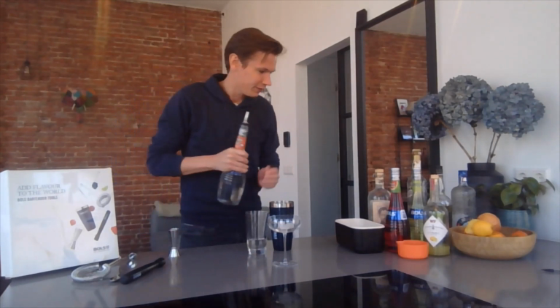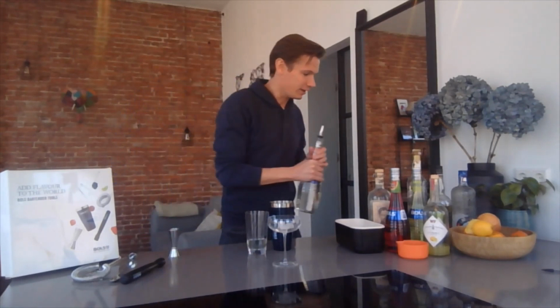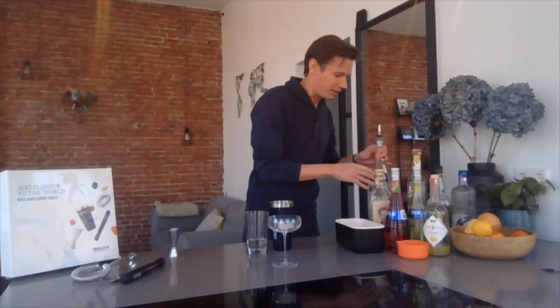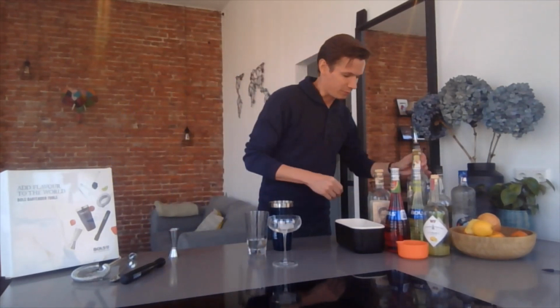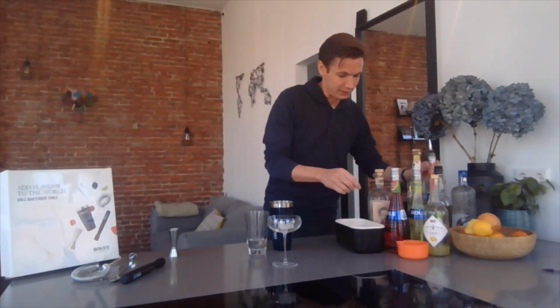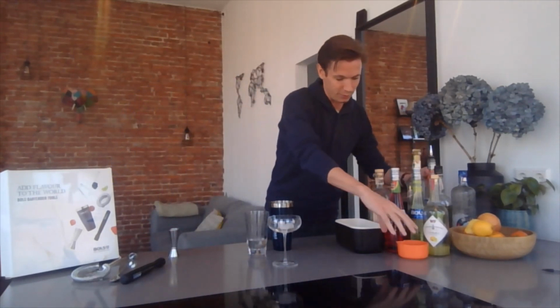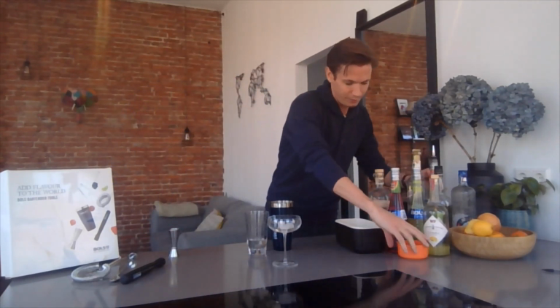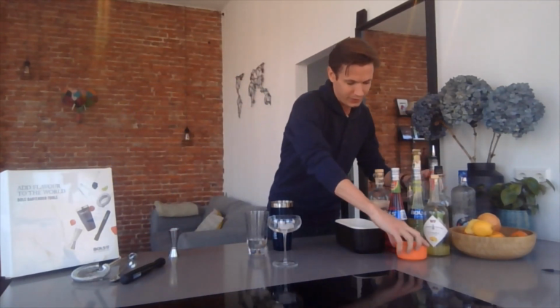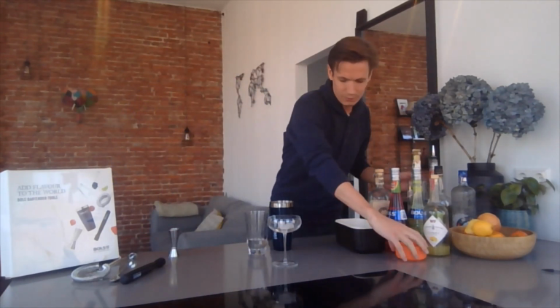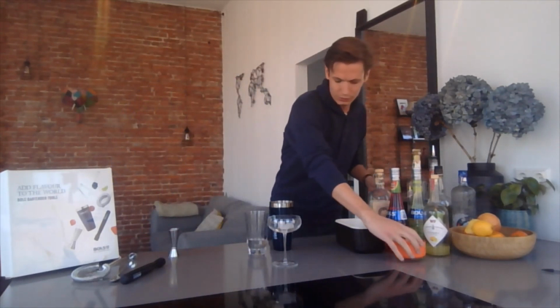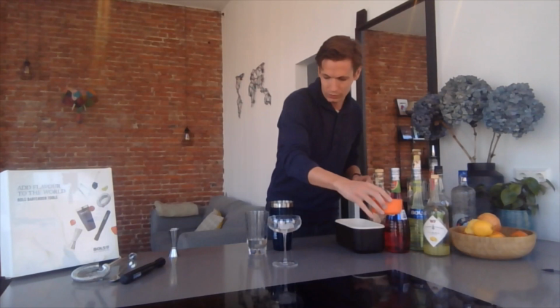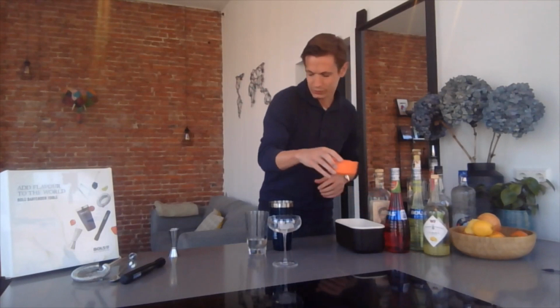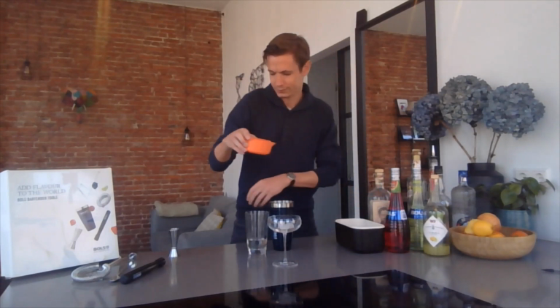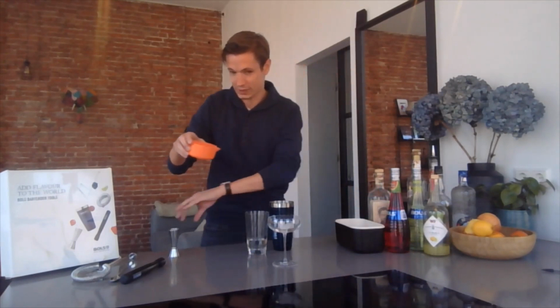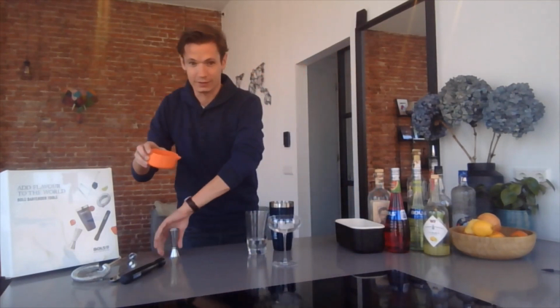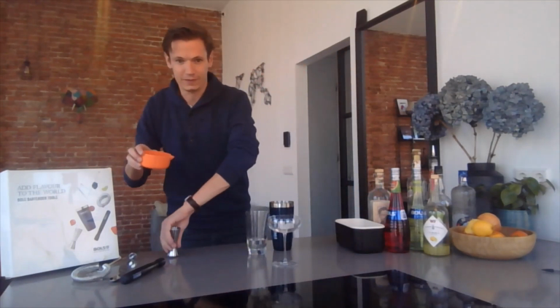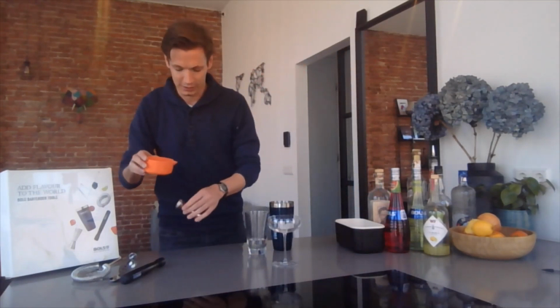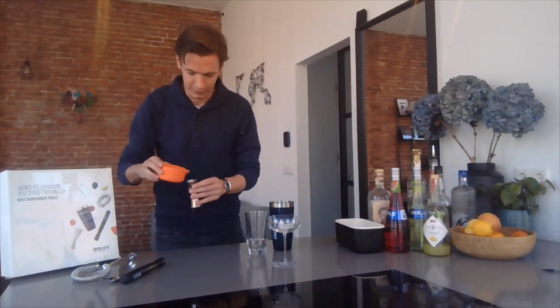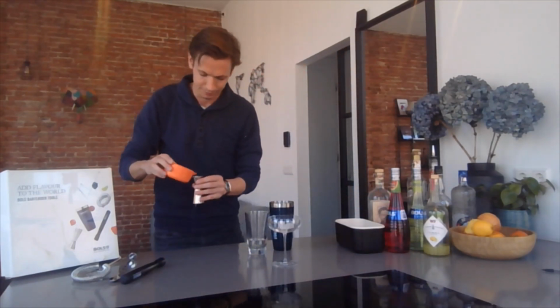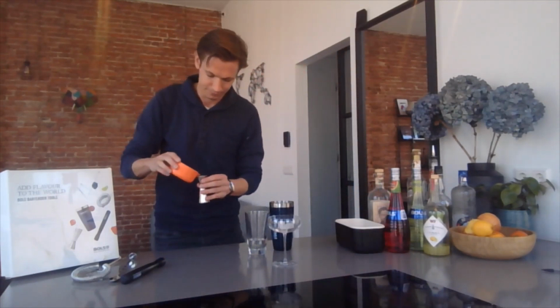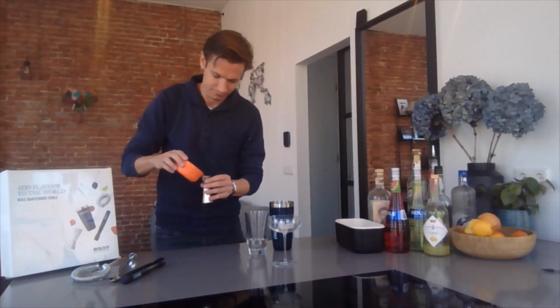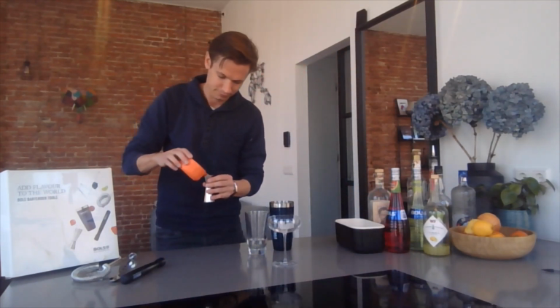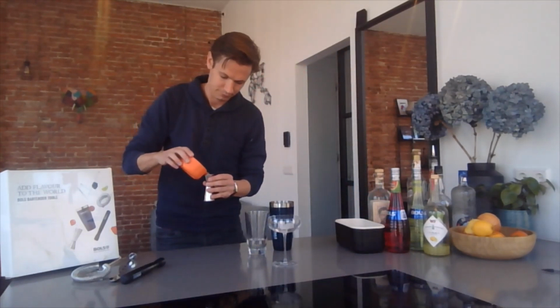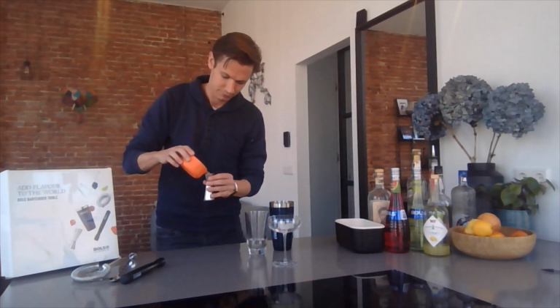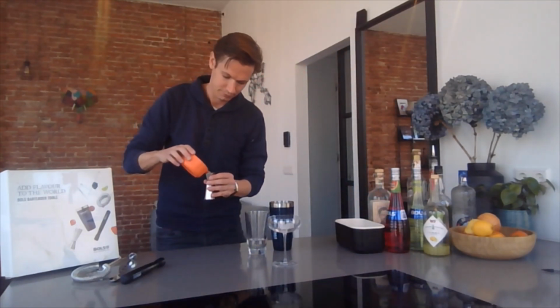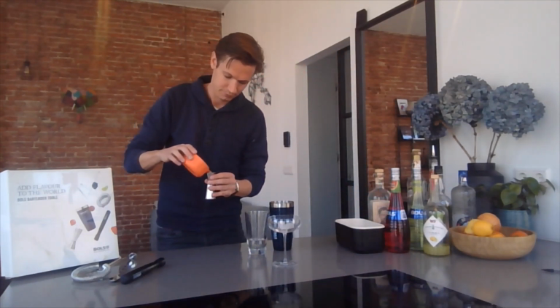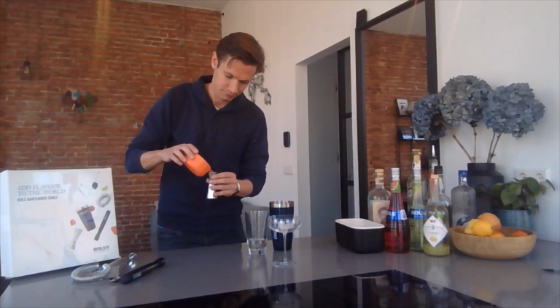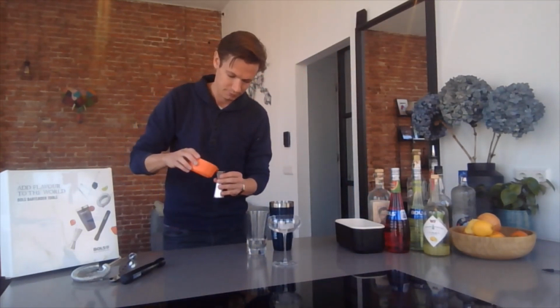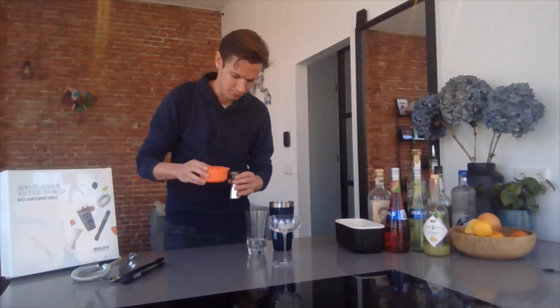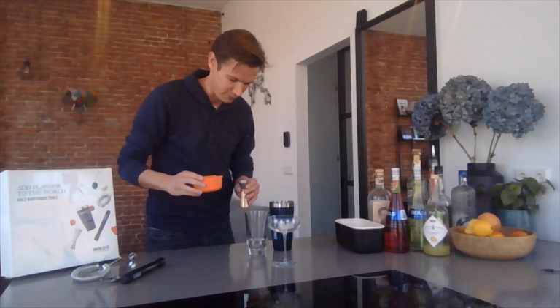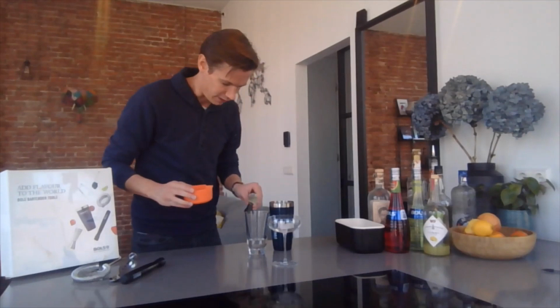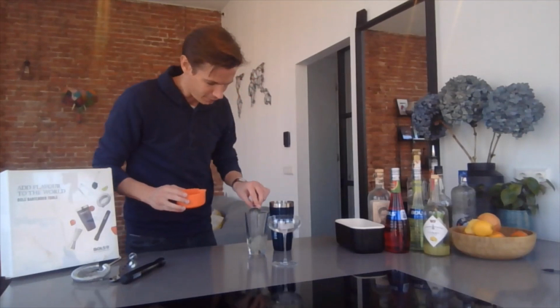Then I prepared some lime juice, of course, taking 50 milliliters there. There you go.